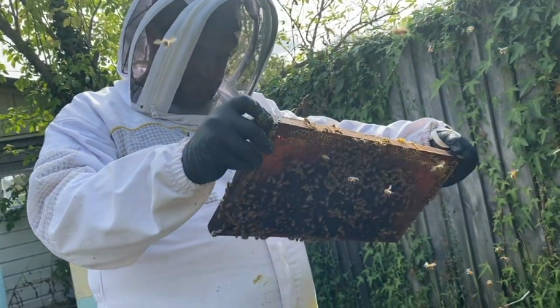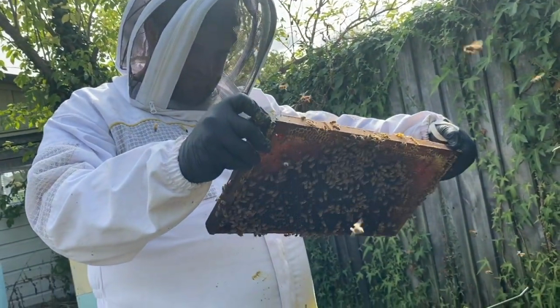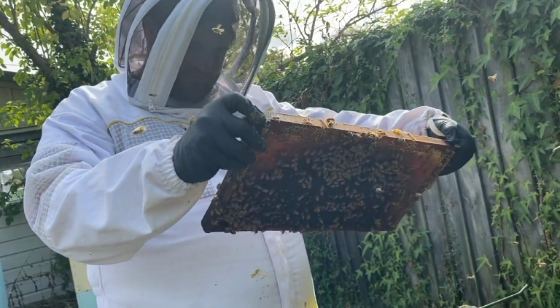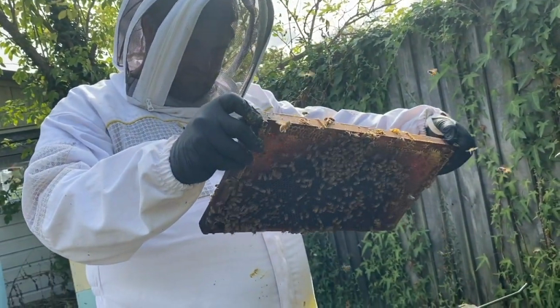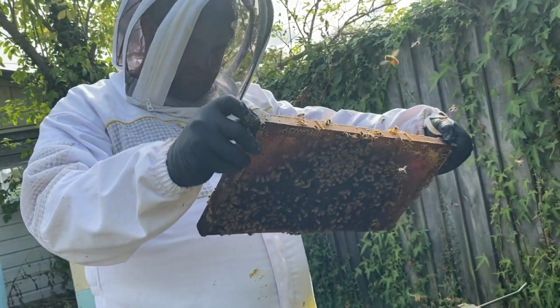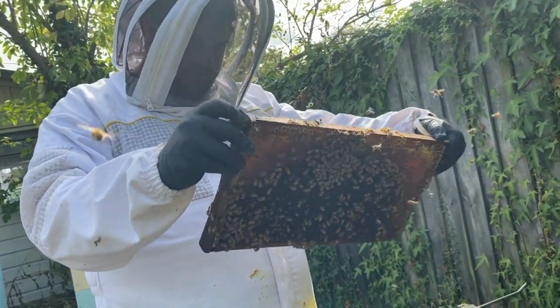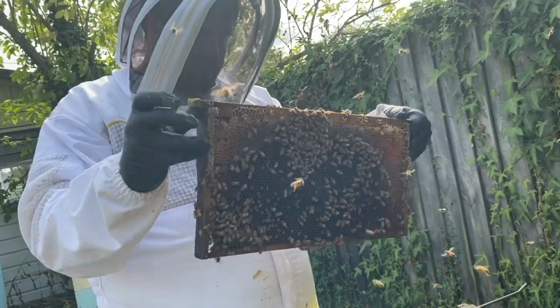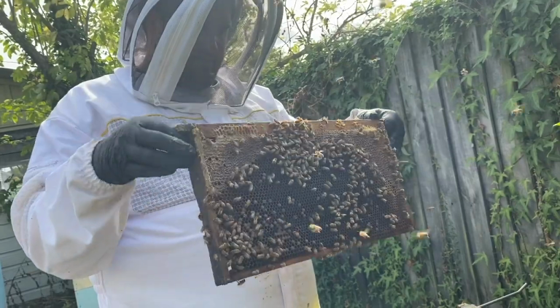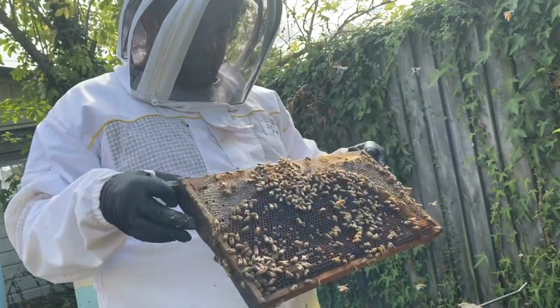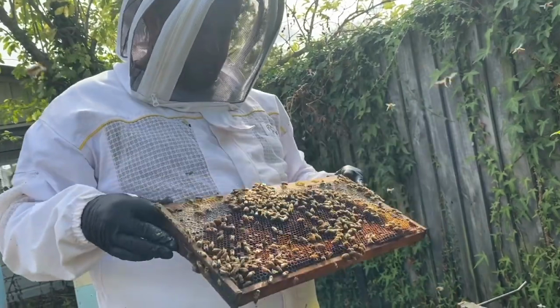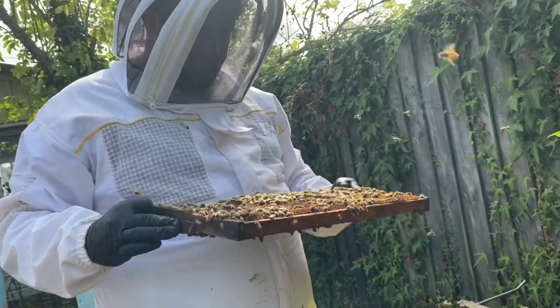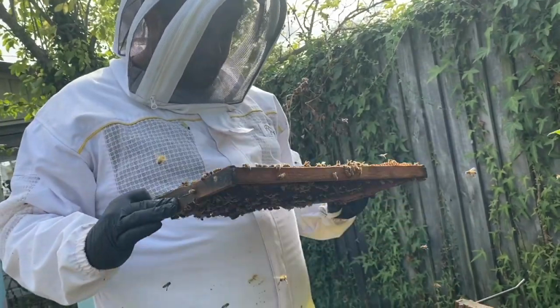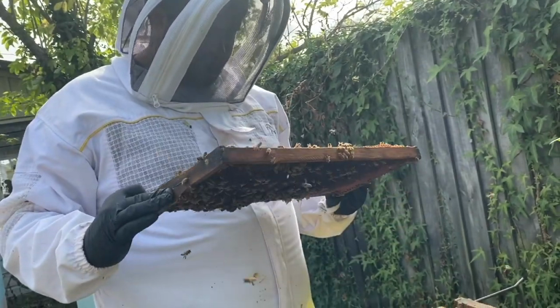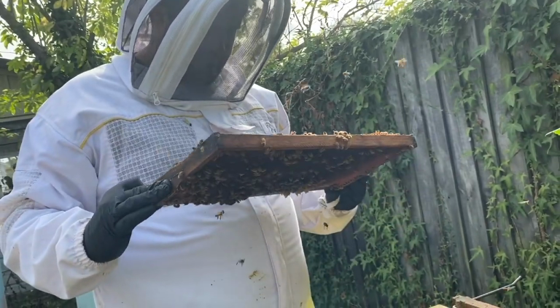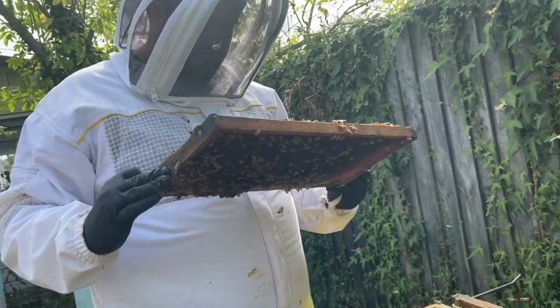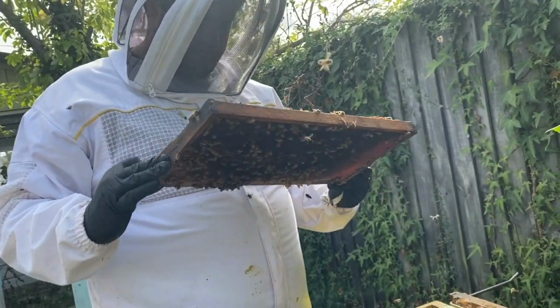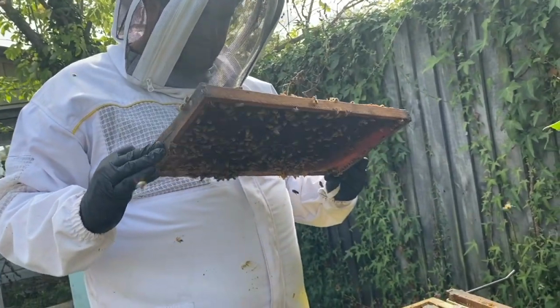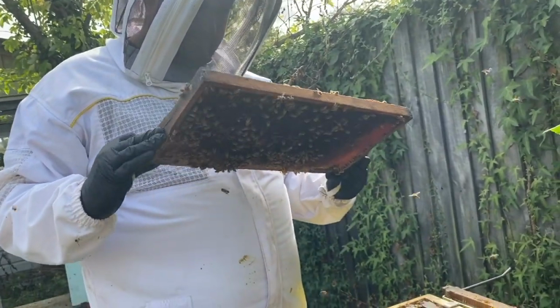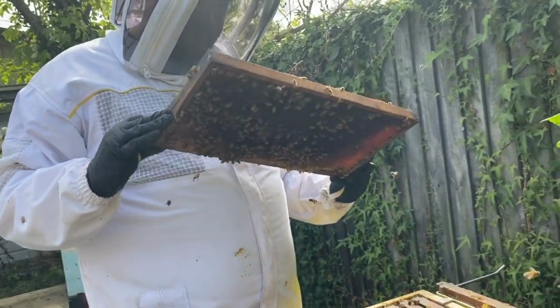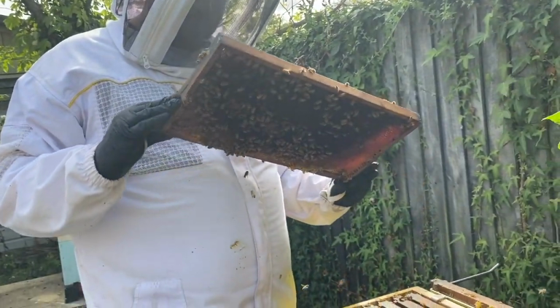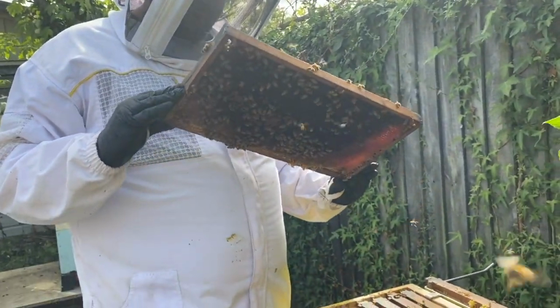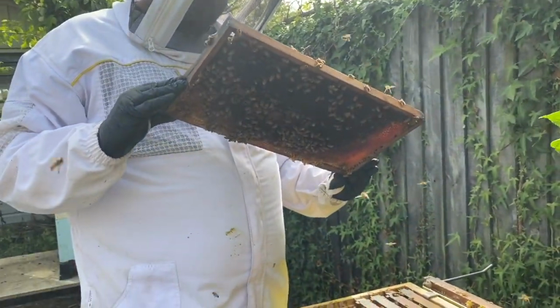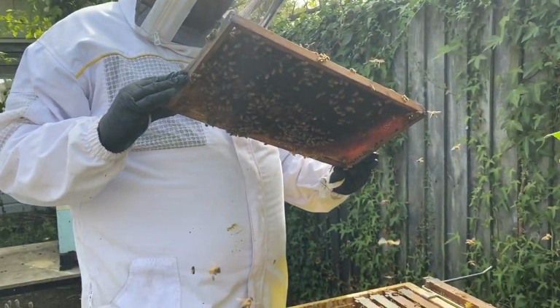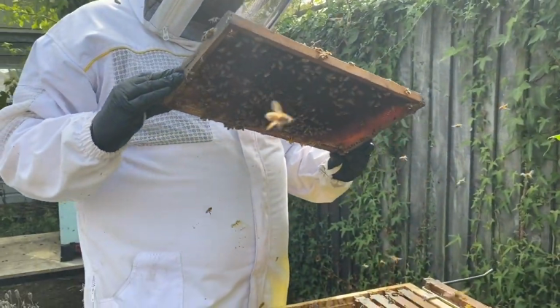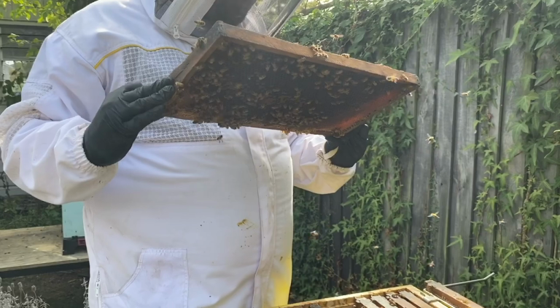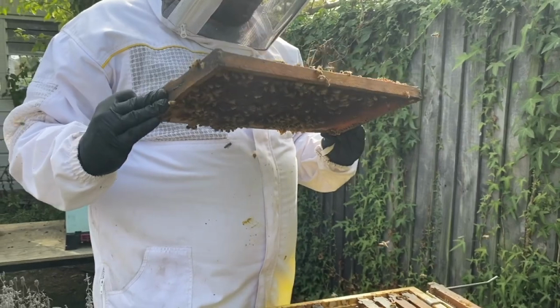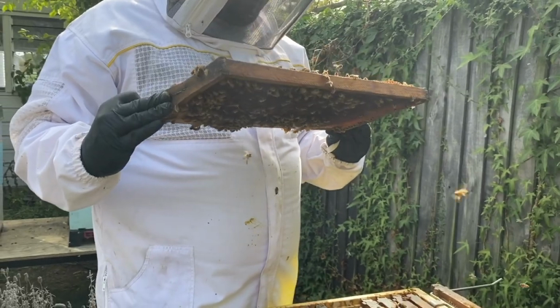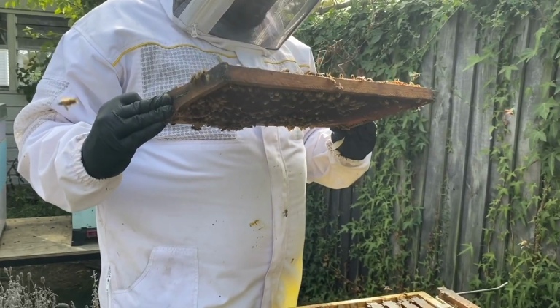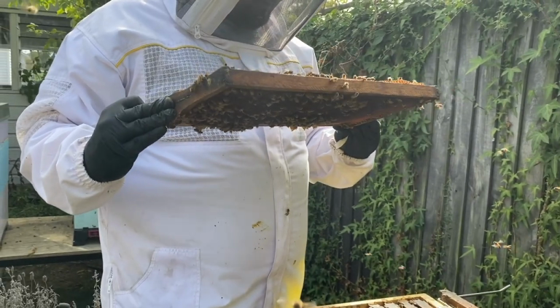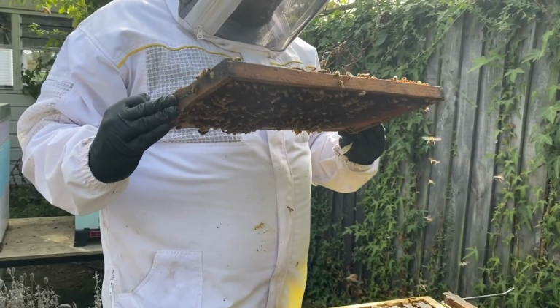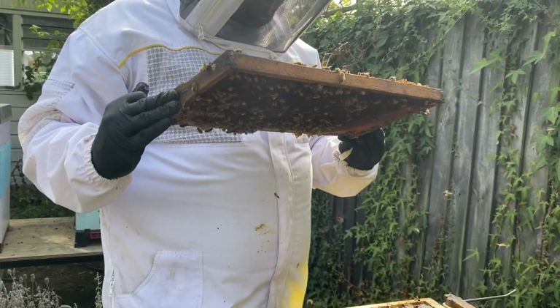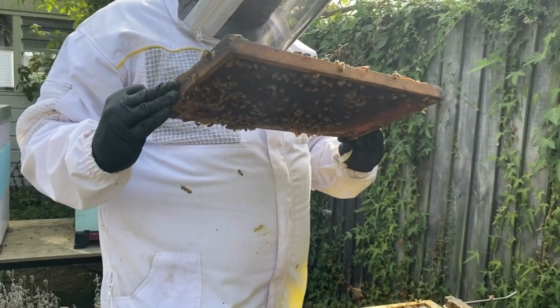There's some more brood on this frame, some good pollen stores, and good honey stores.